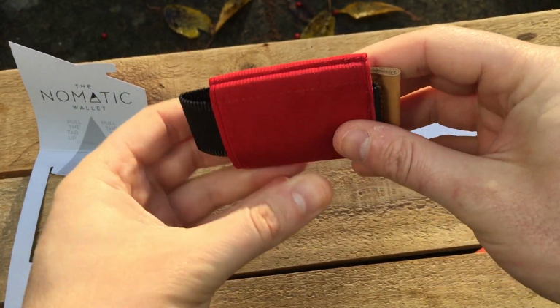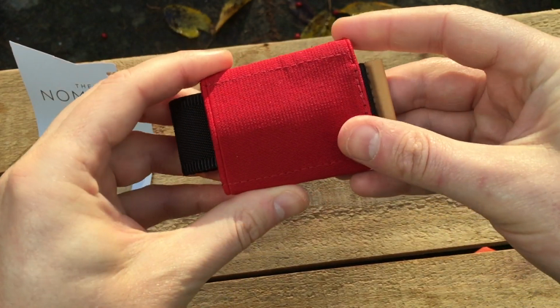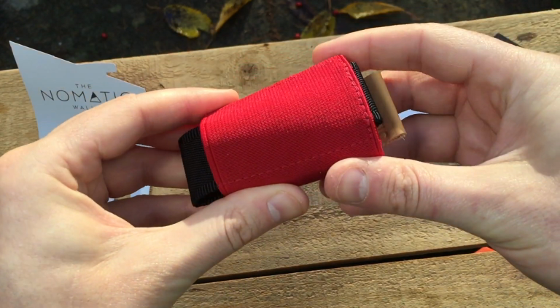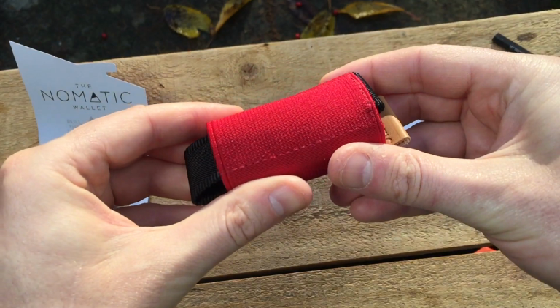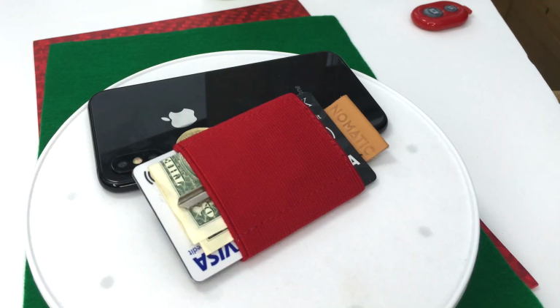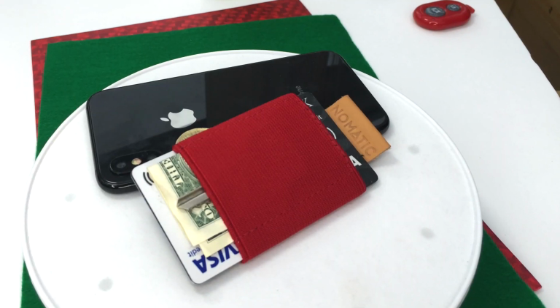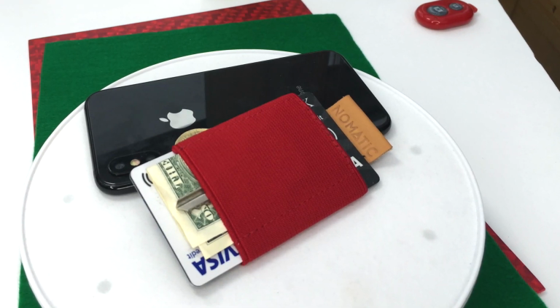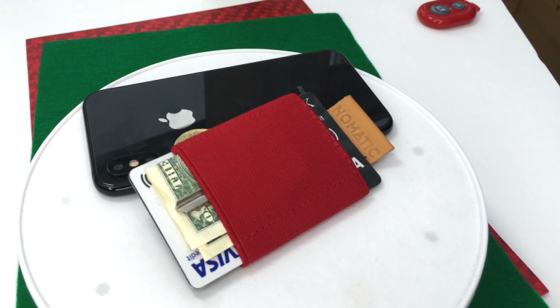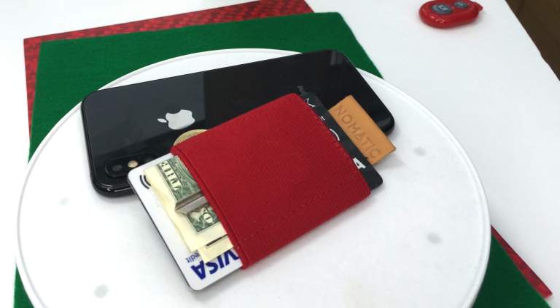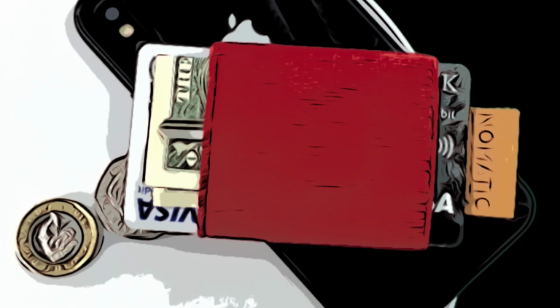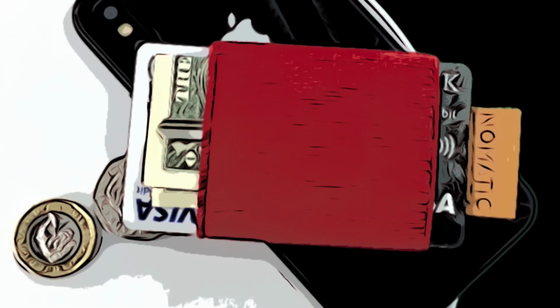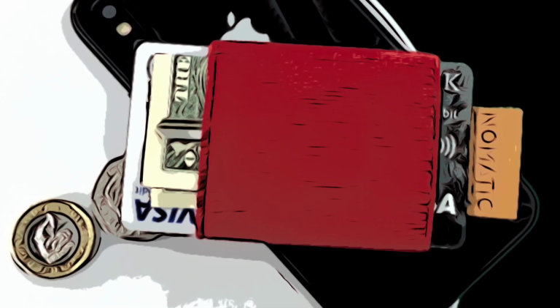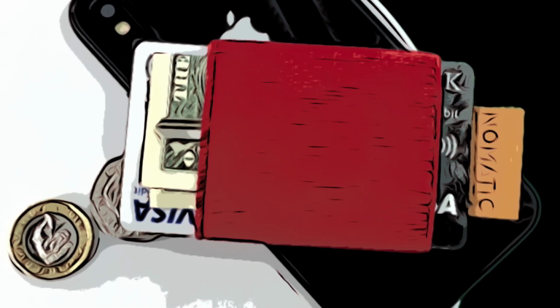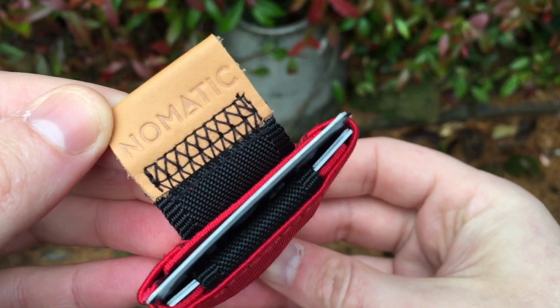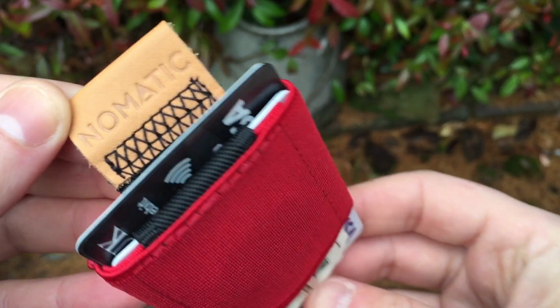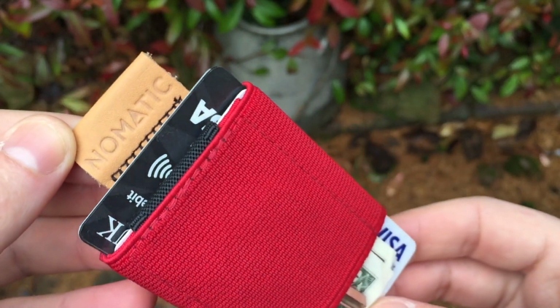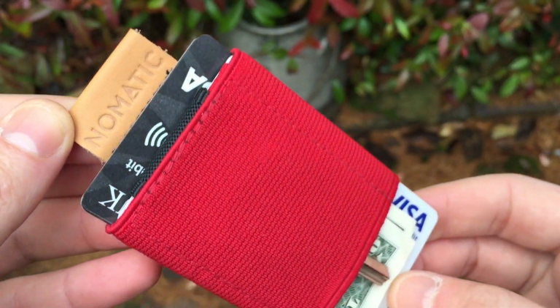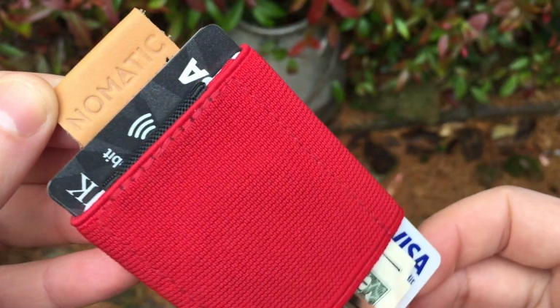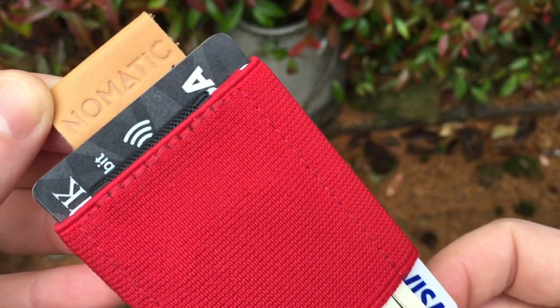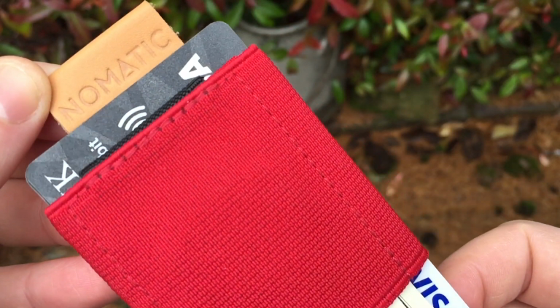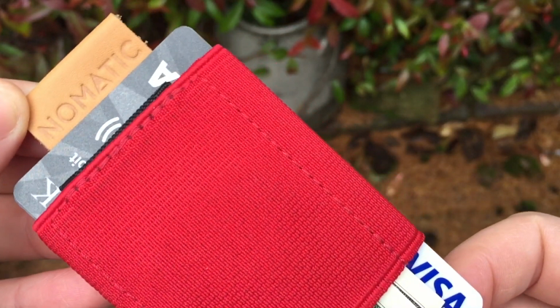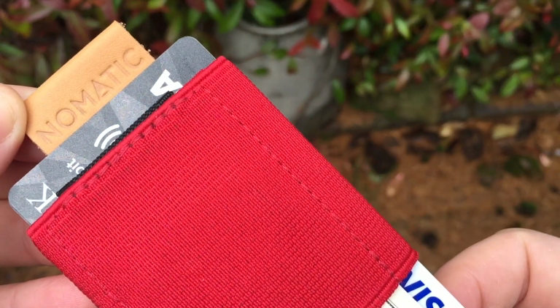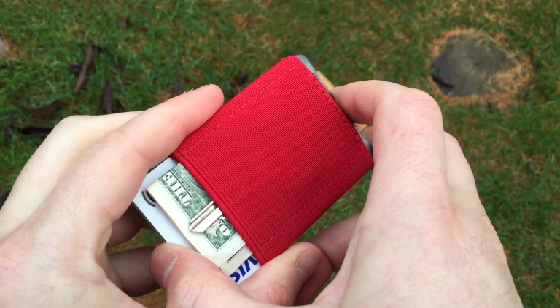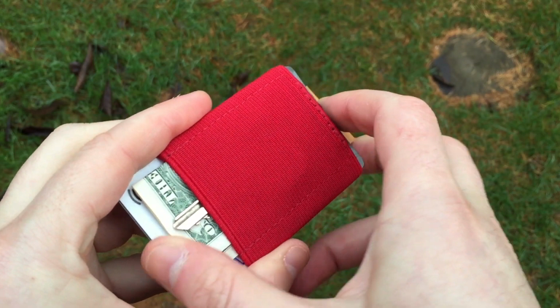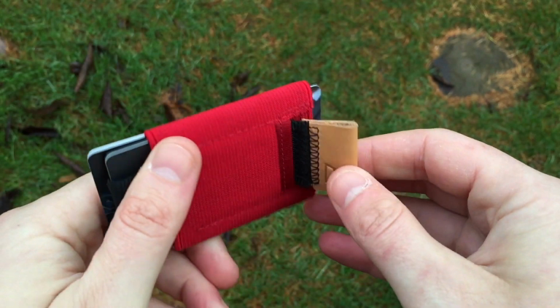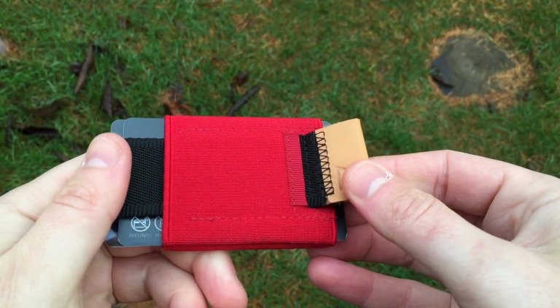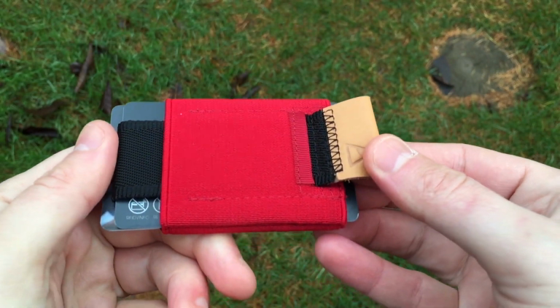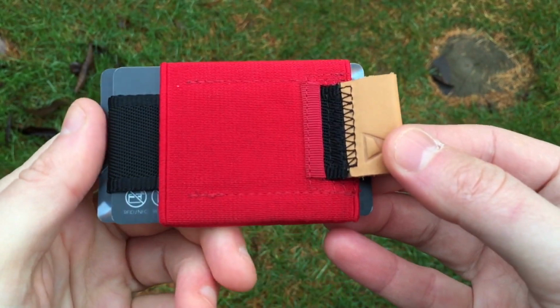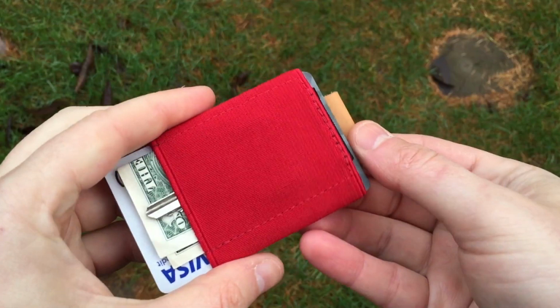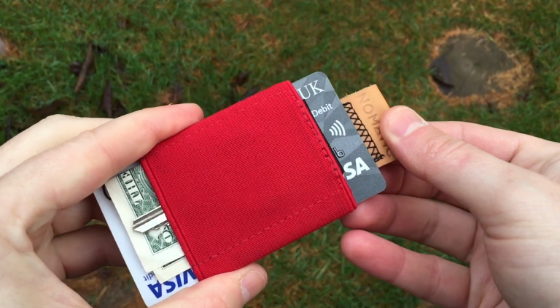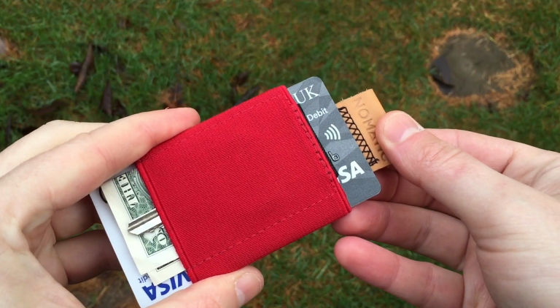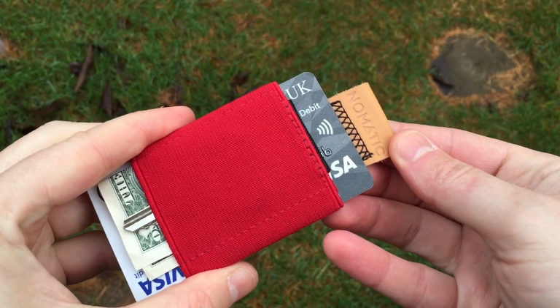So far I like it. The wallet first popped up on Kickstarter as the basics wallet. People that buy them are giving fantastic reviews online. Nomadic made a minimalist wallet, but also expandable, so you carry as much as you need.